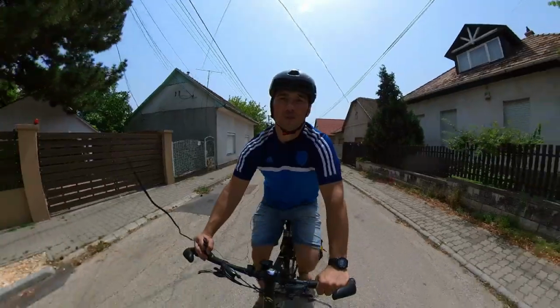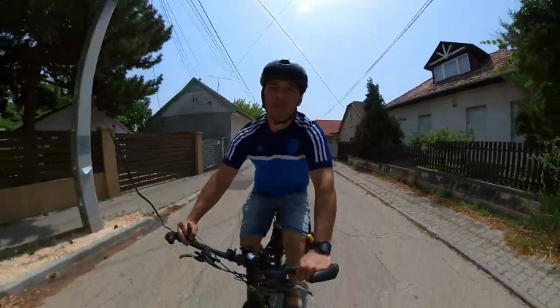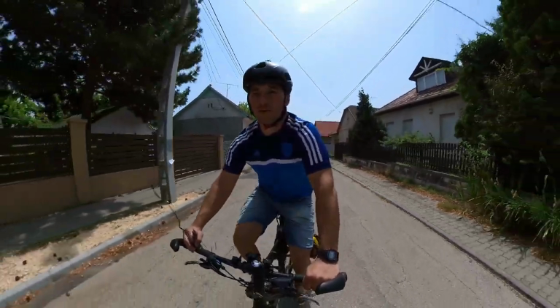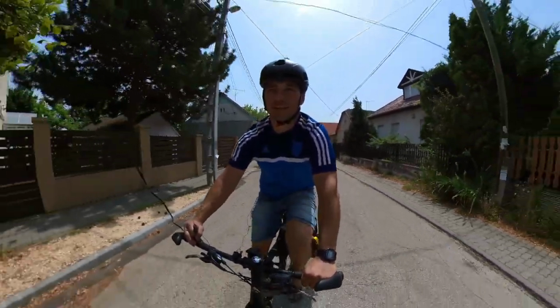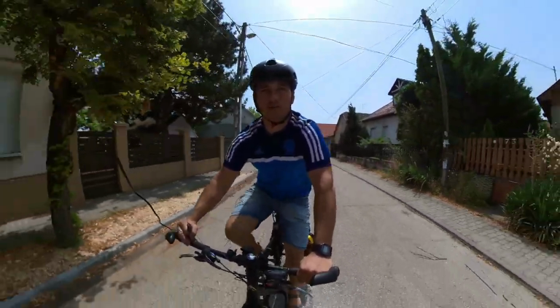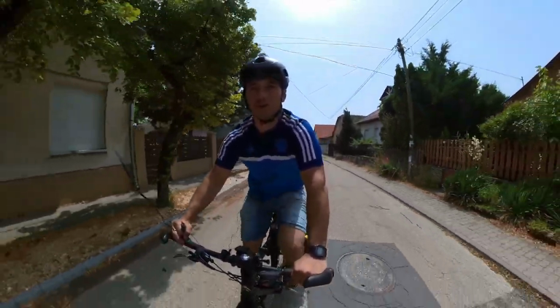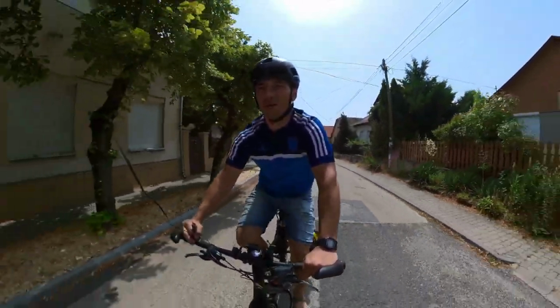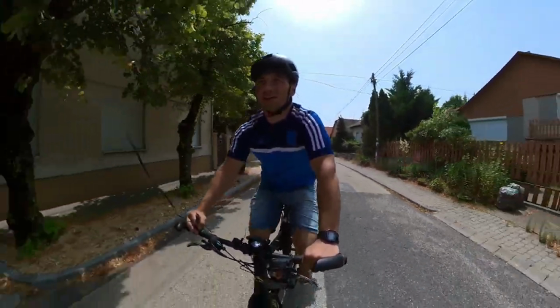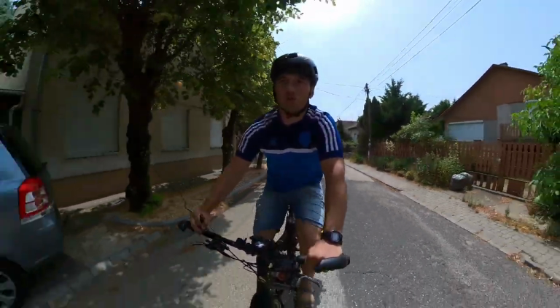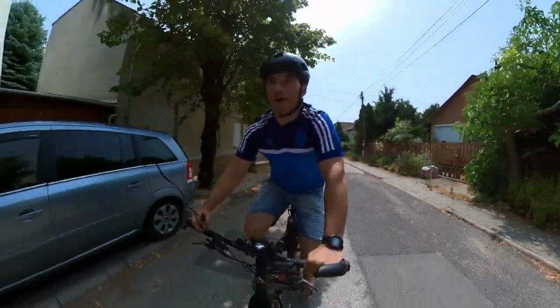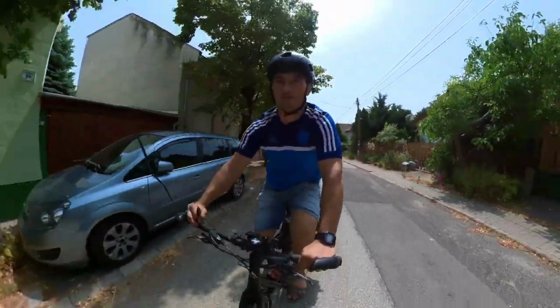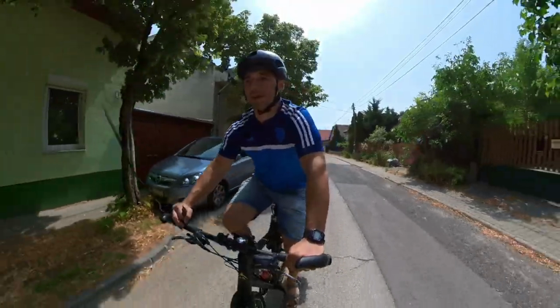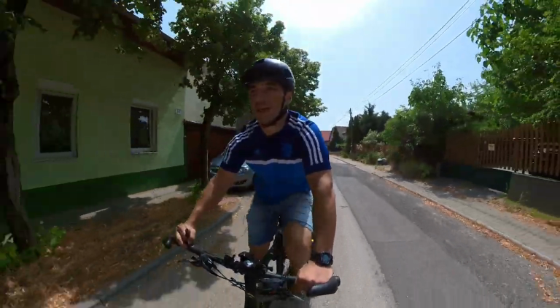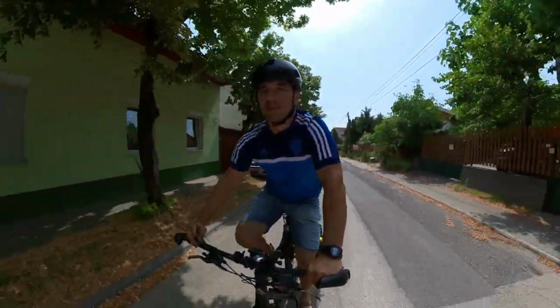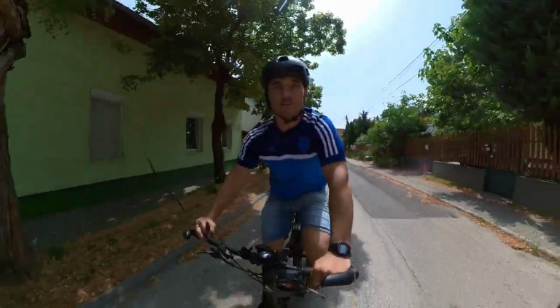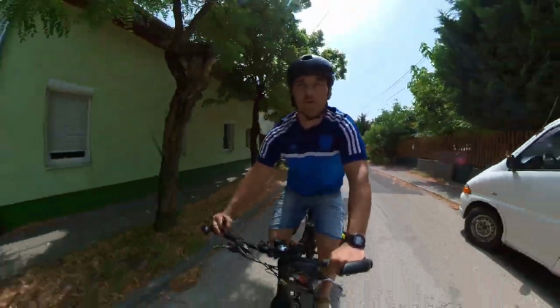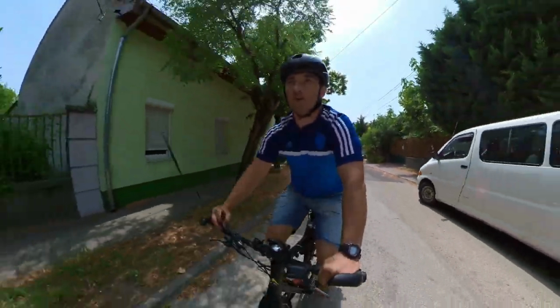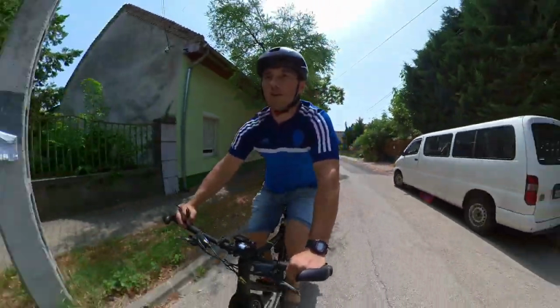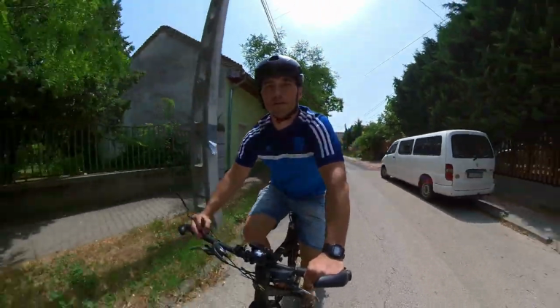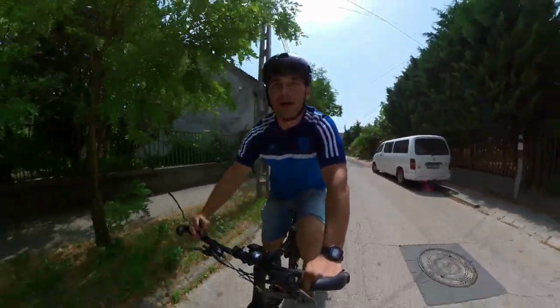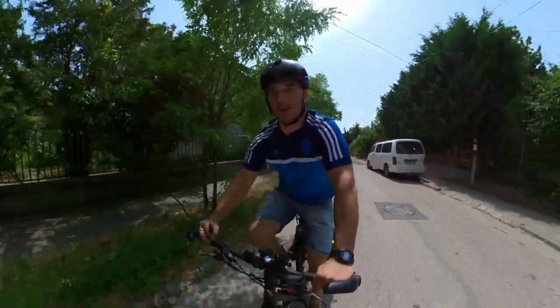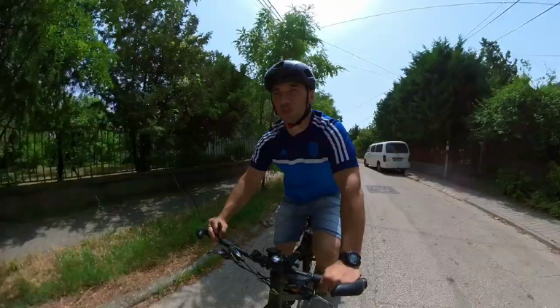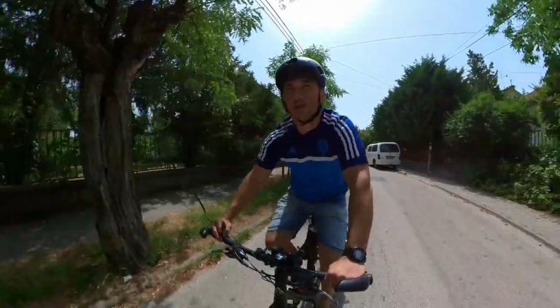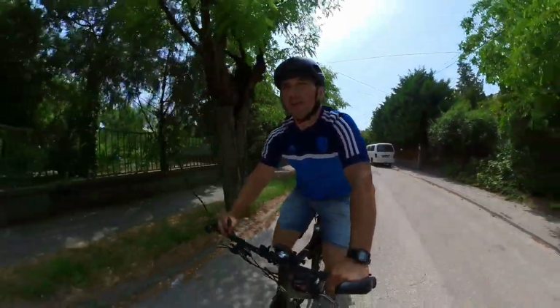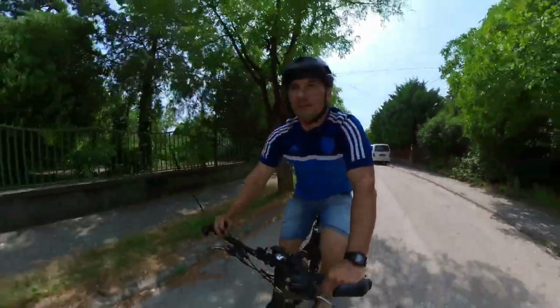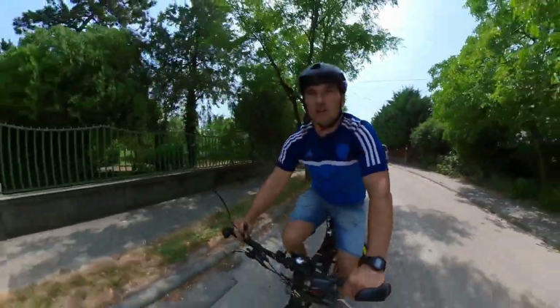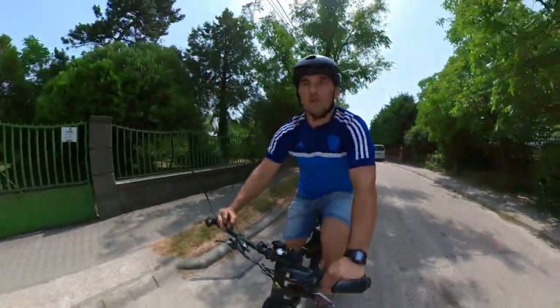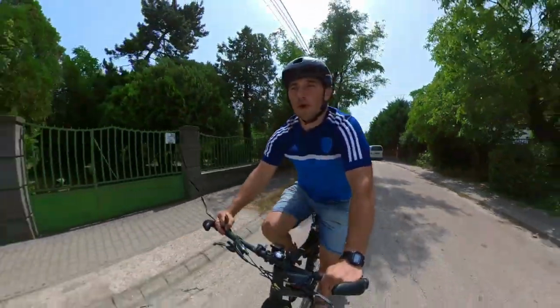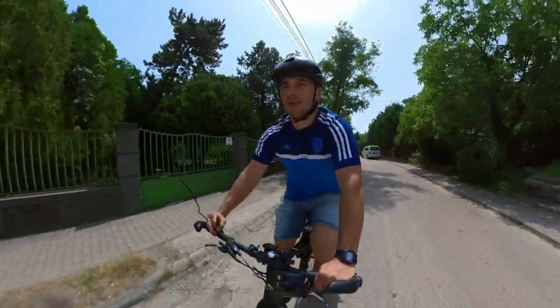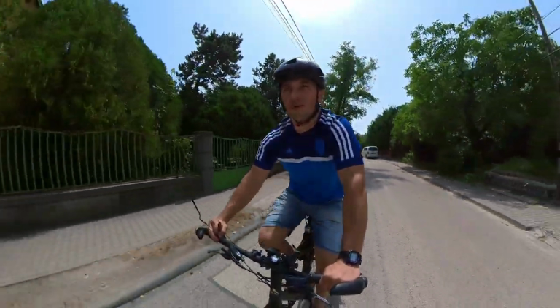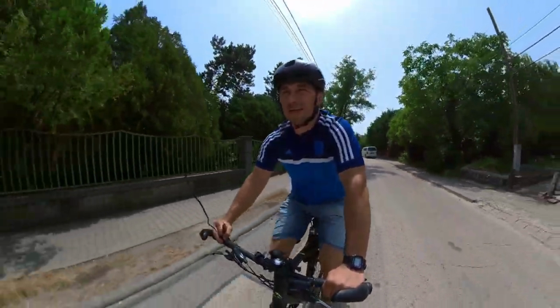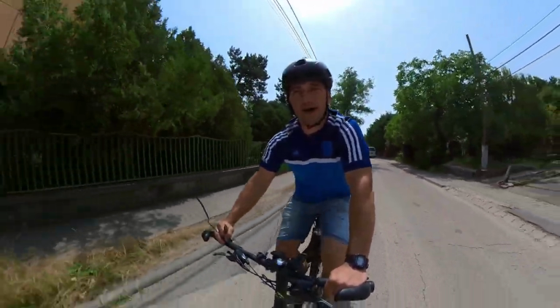Sweating while bike commuting — it's a badge of honor for some and a source of embarrassment for others. There are actually some people who would love to give bike commuting a shot but they're worried that they will sweat too much, so it keeps them back.